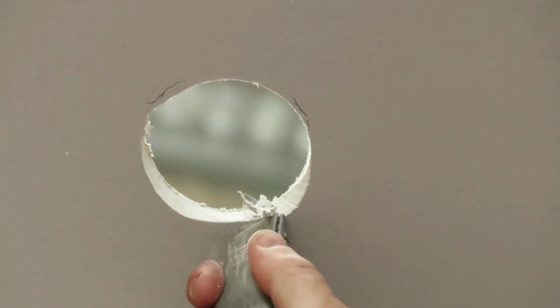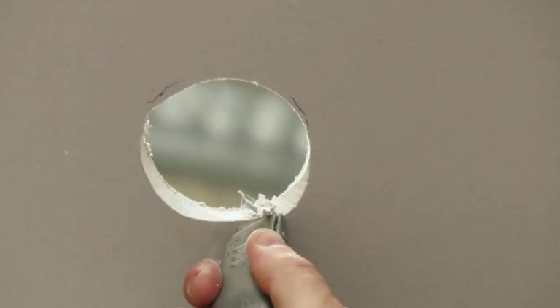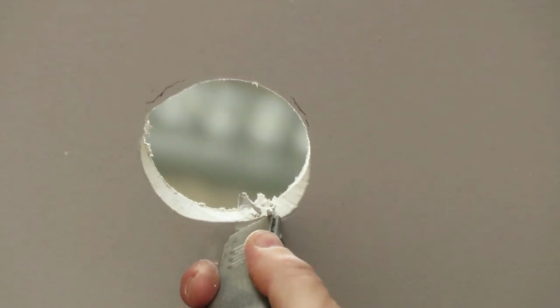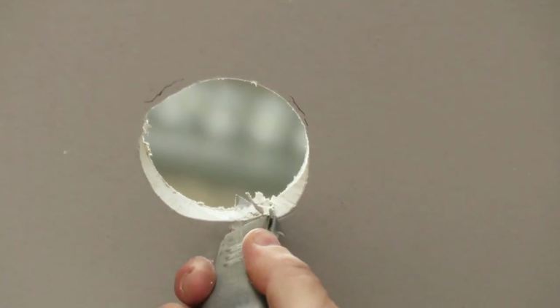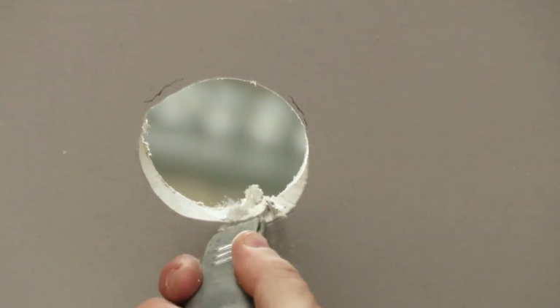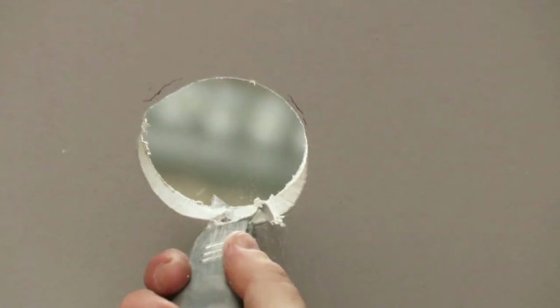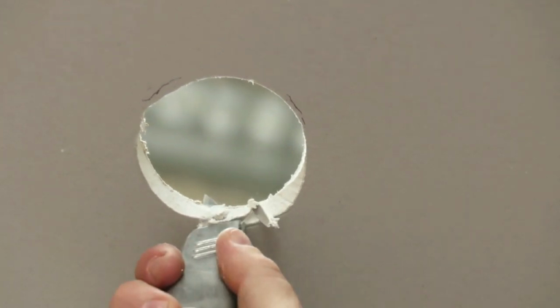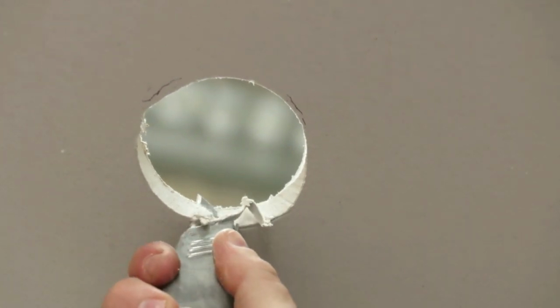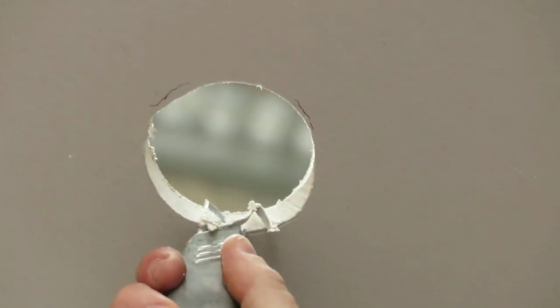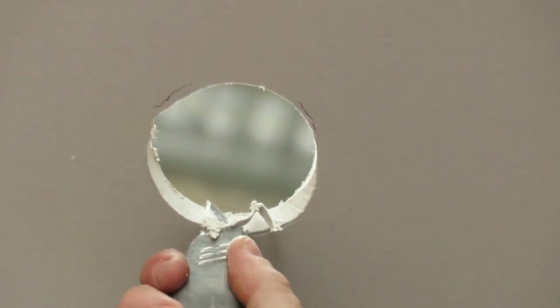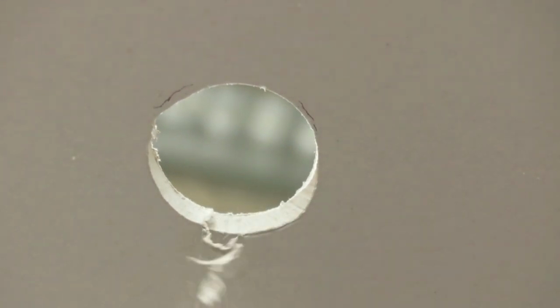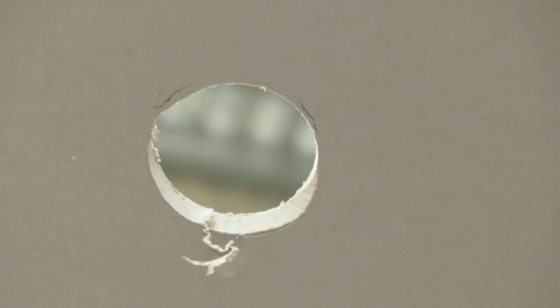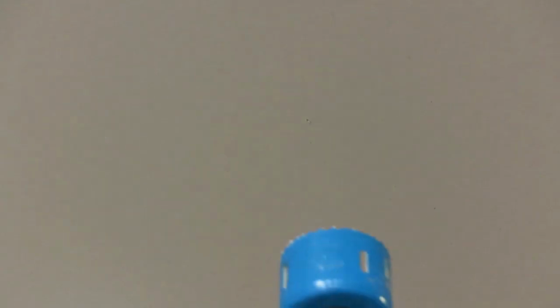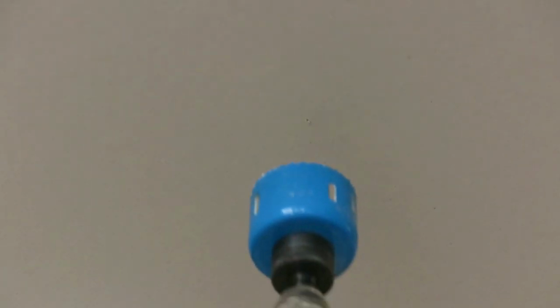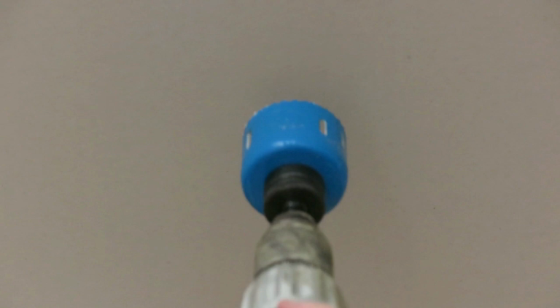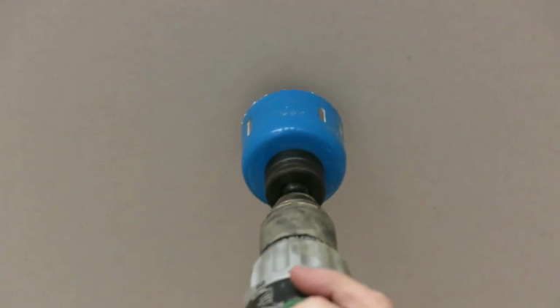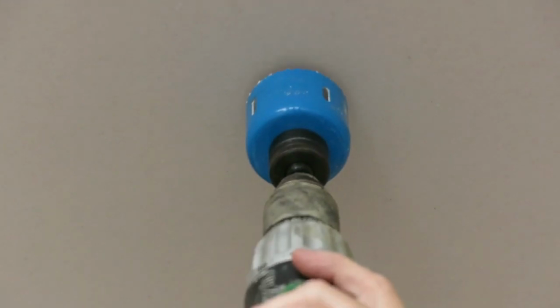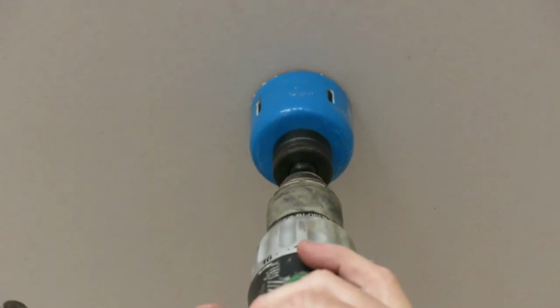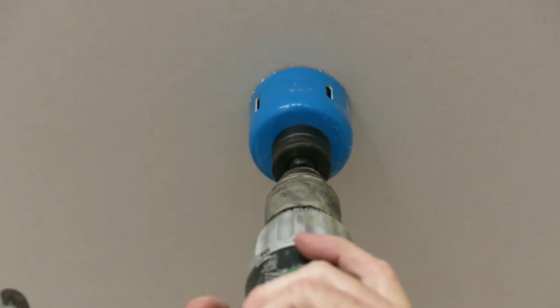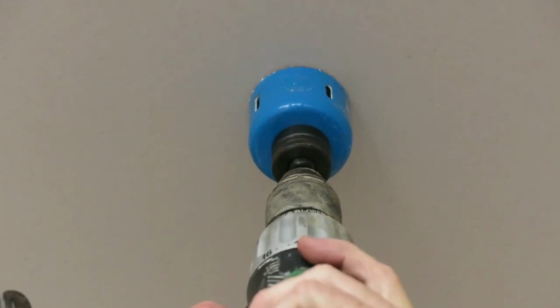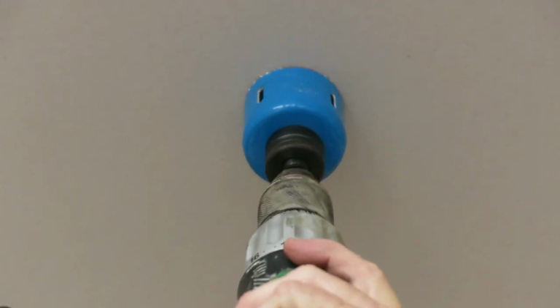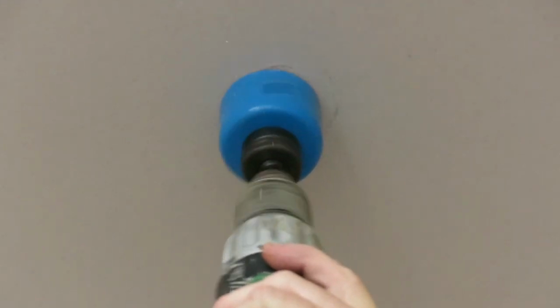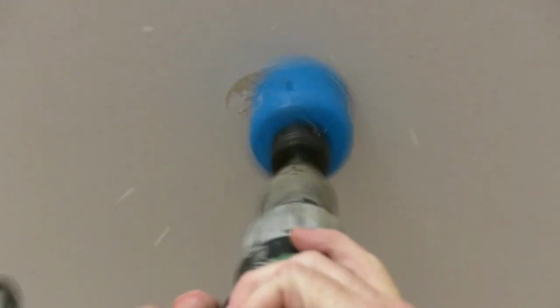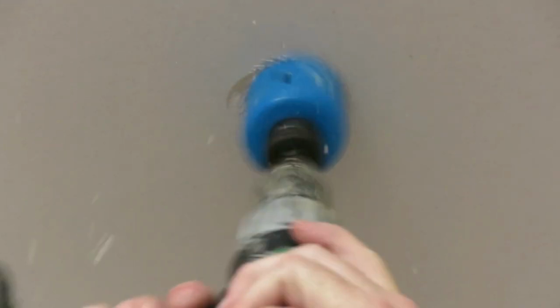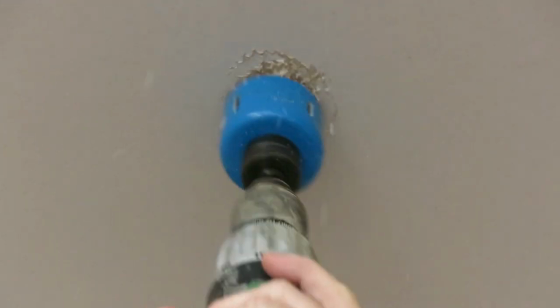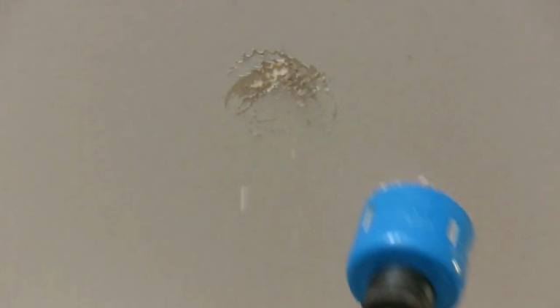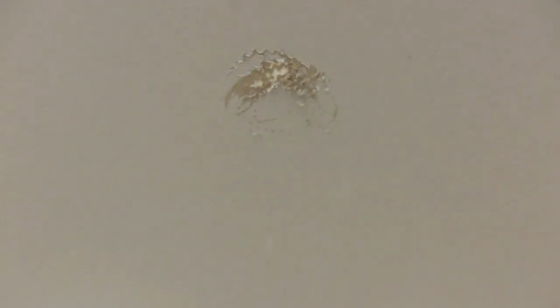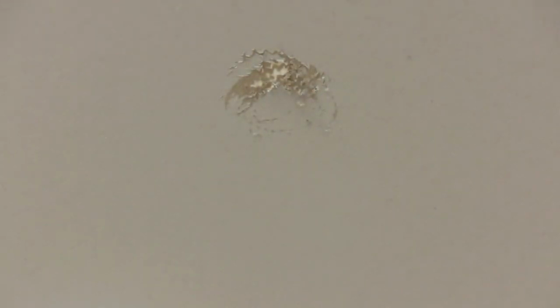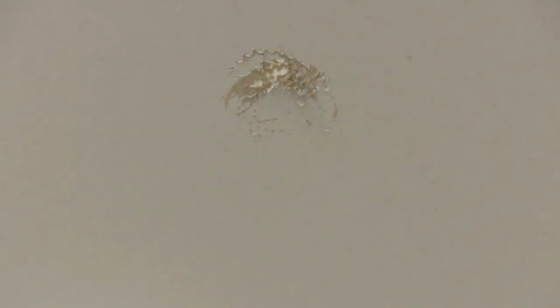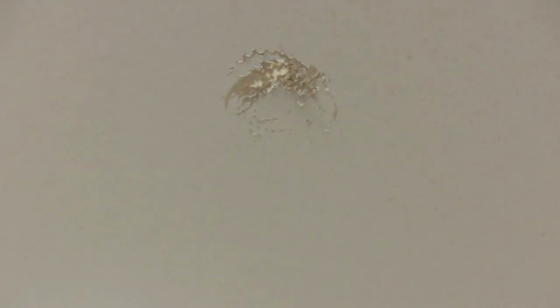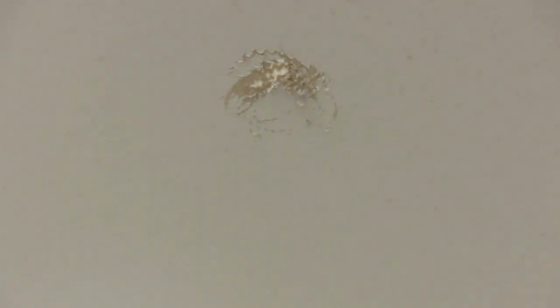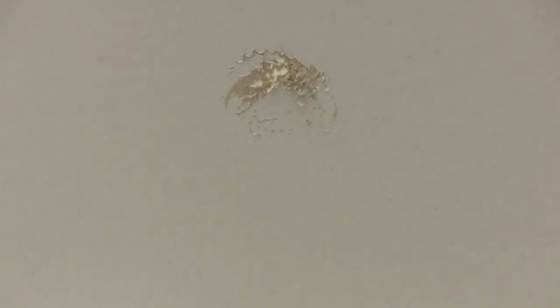Looking for an easy way to enlarge downlight holes? Drilling holes with a standard hole saw without the centre drill is nearly impossible.